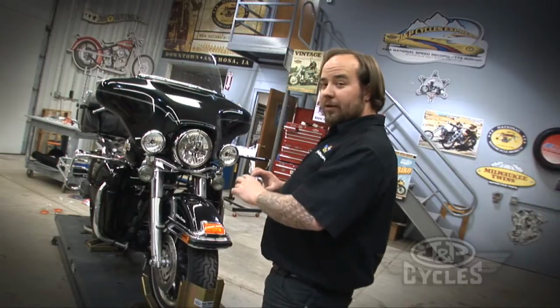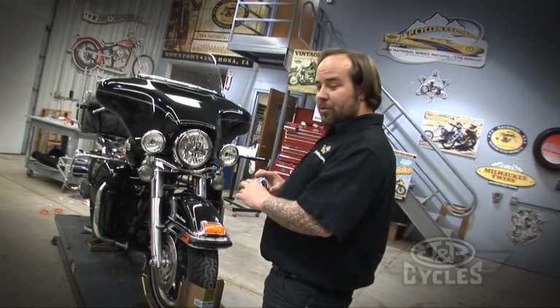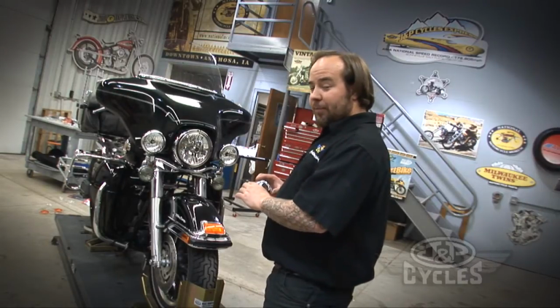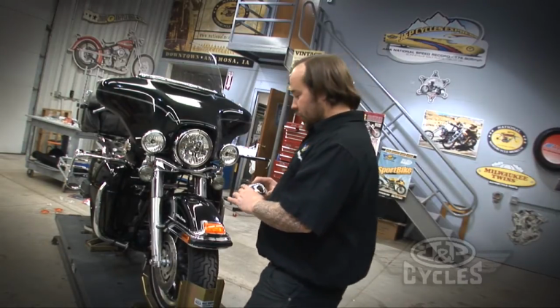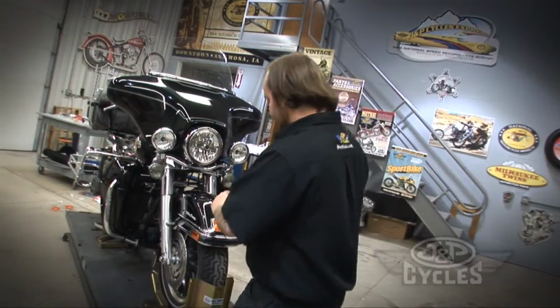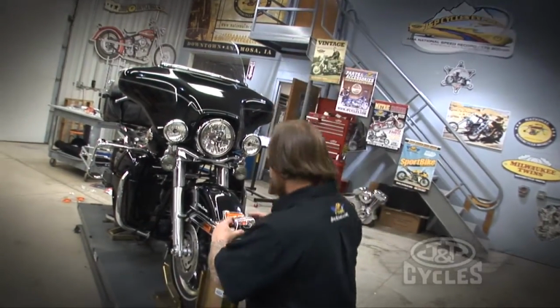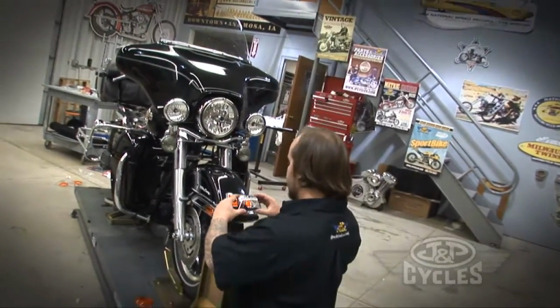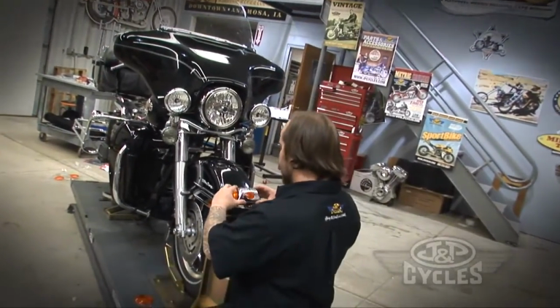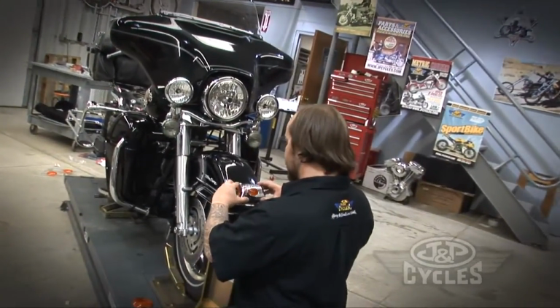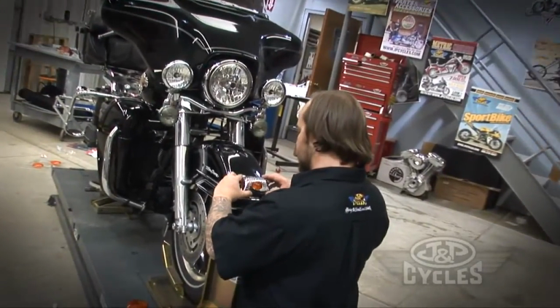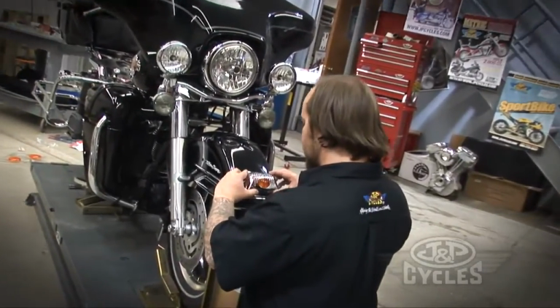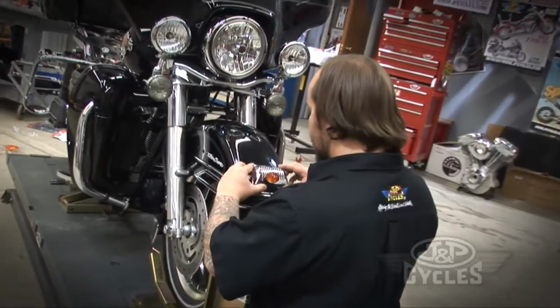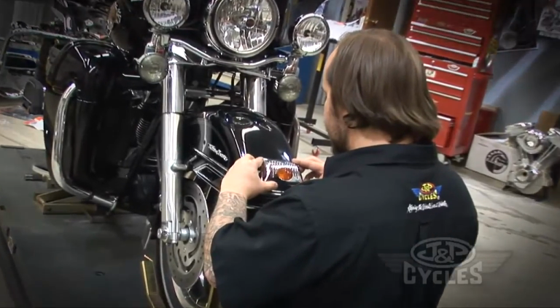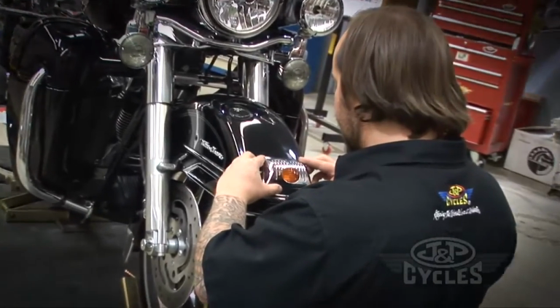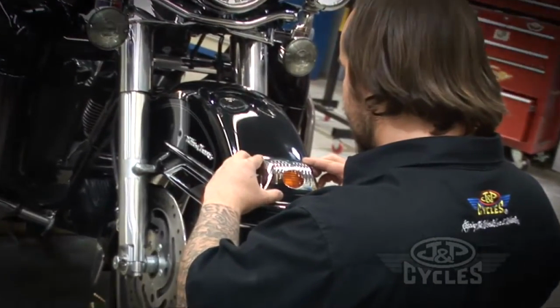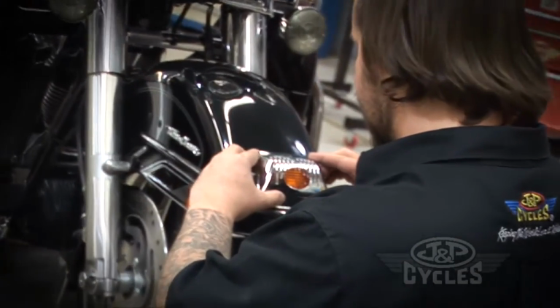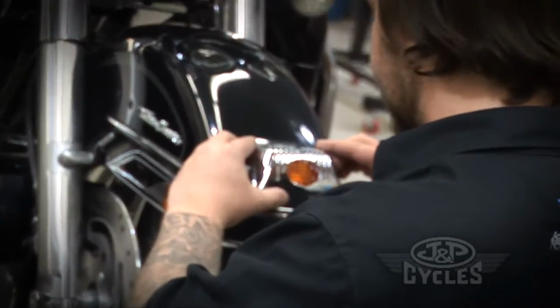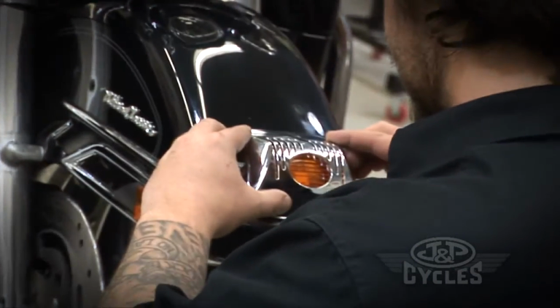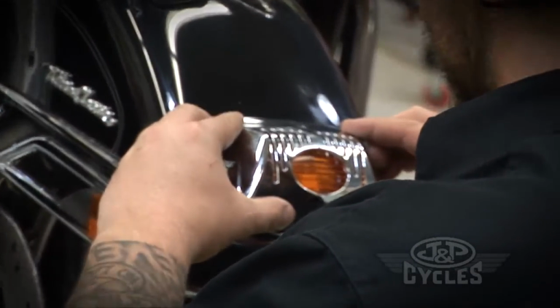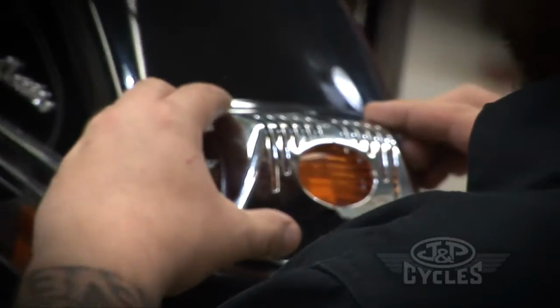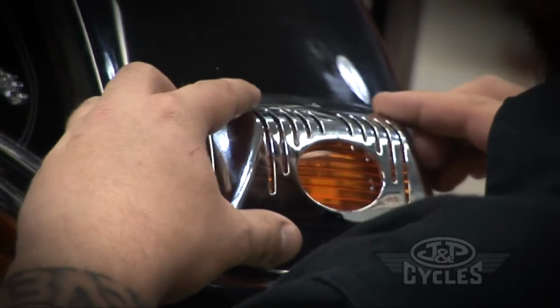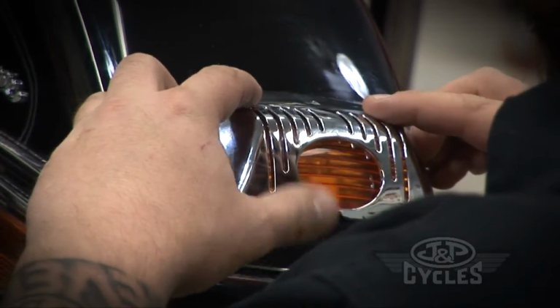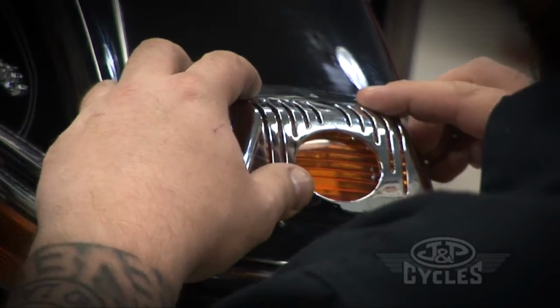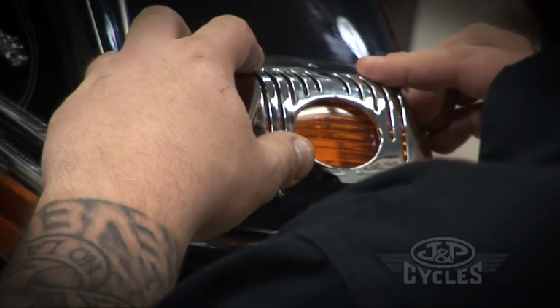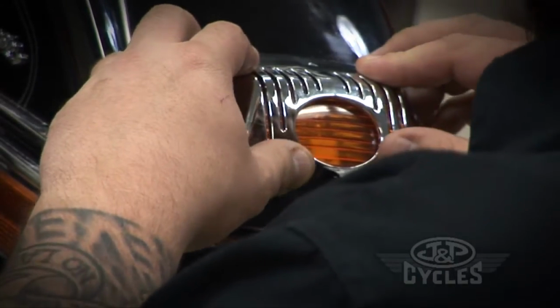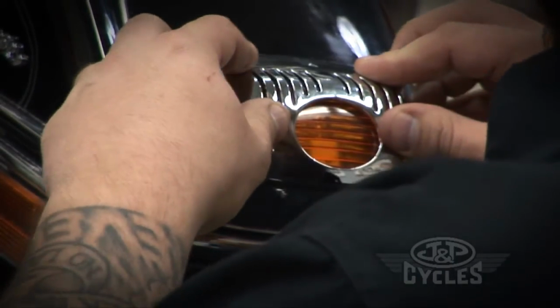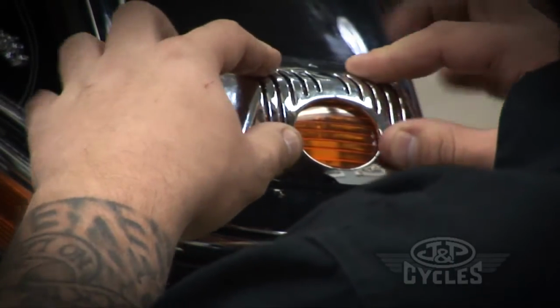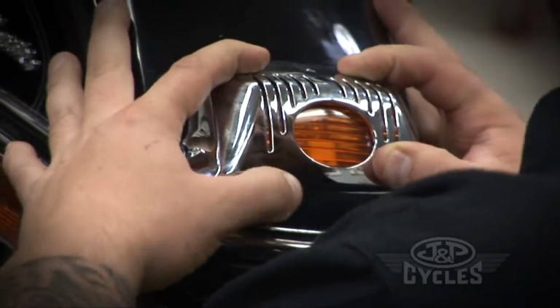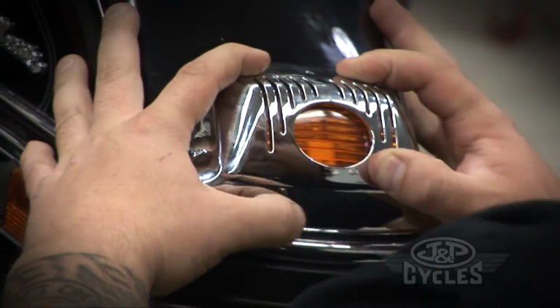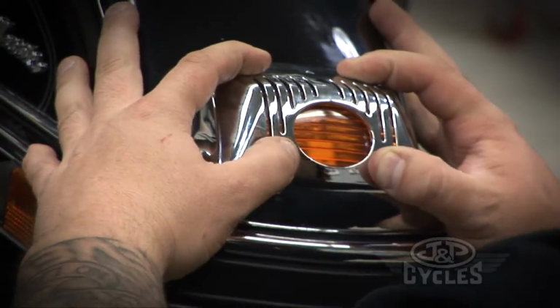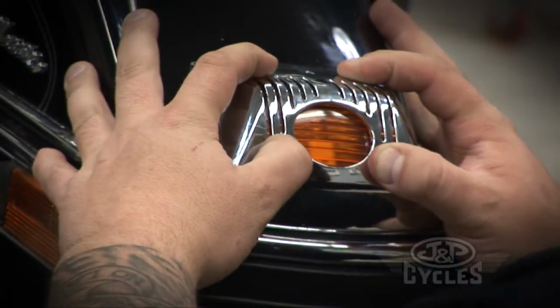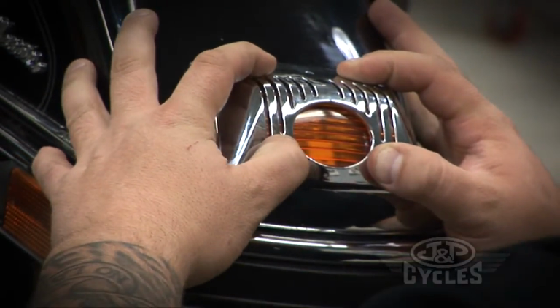Now it's time to line it up and install it. I use the cutout on the top — where the screwdriver goes — to line them up. You want to hold it on for about a minute.